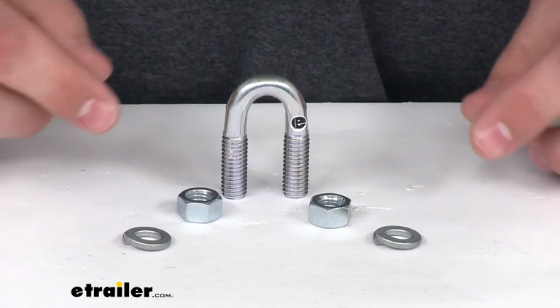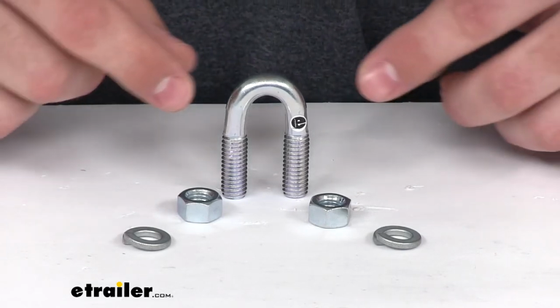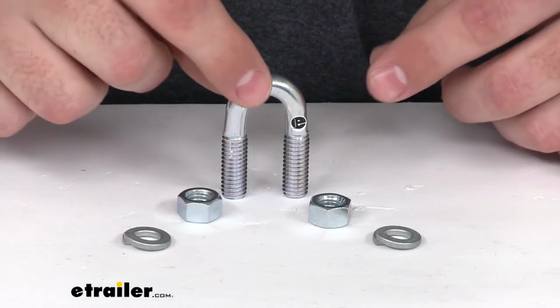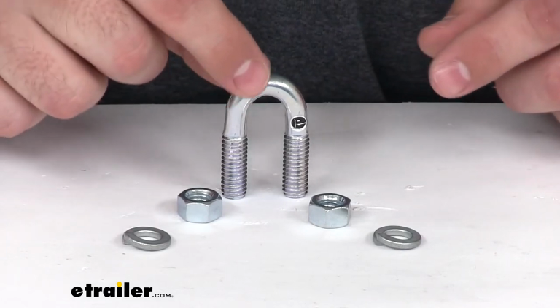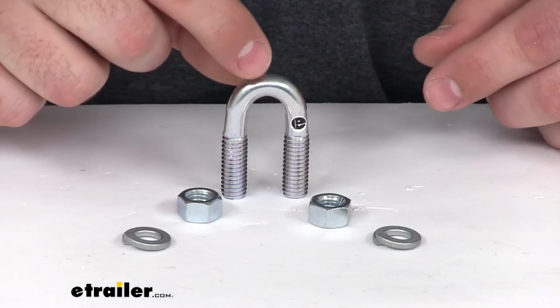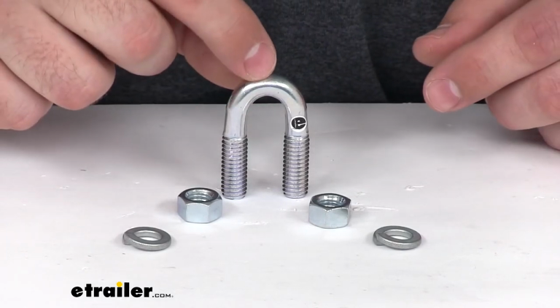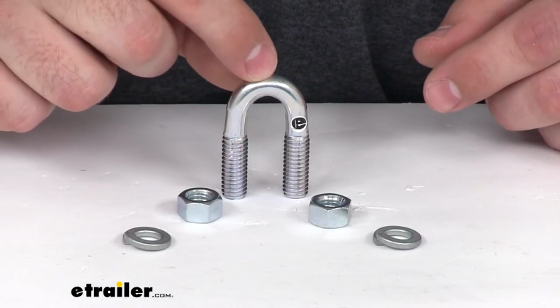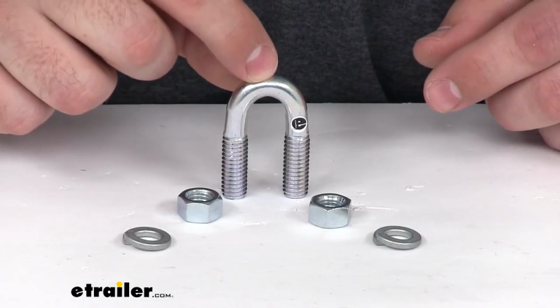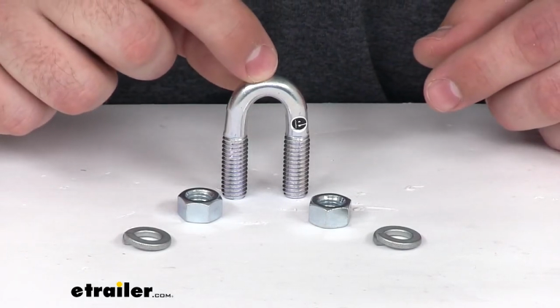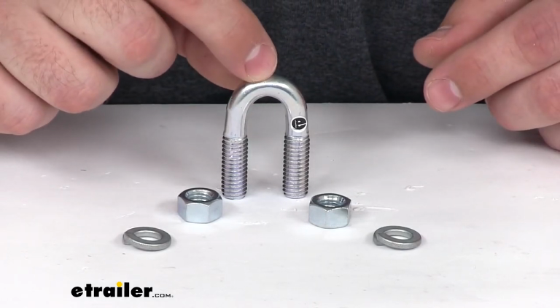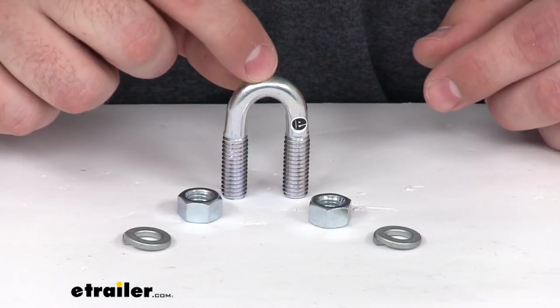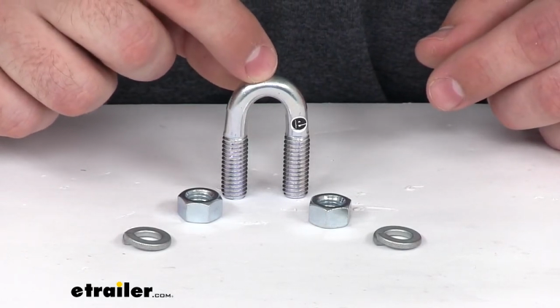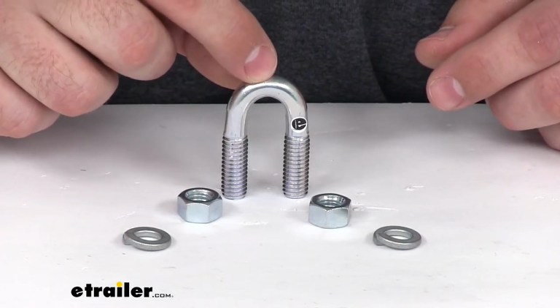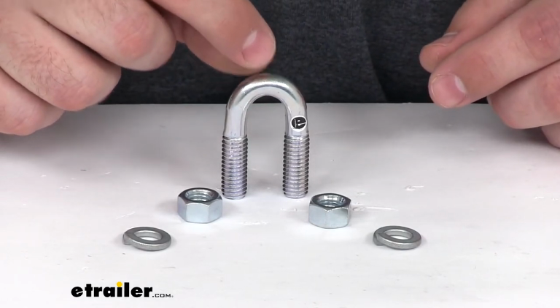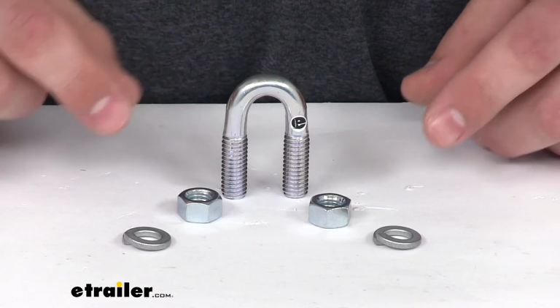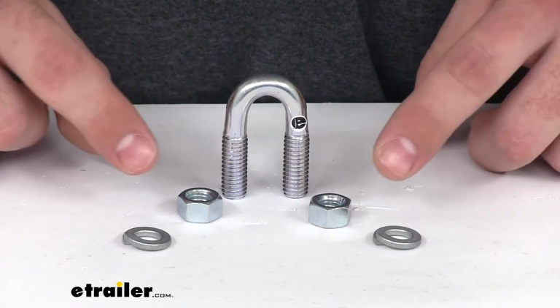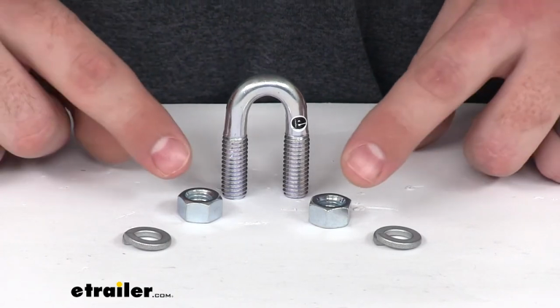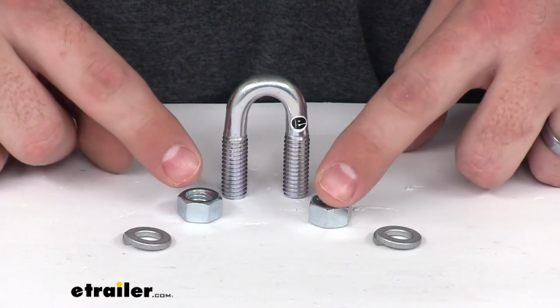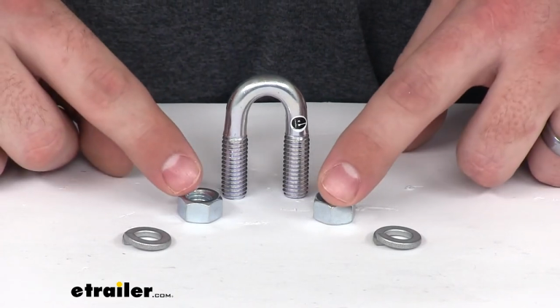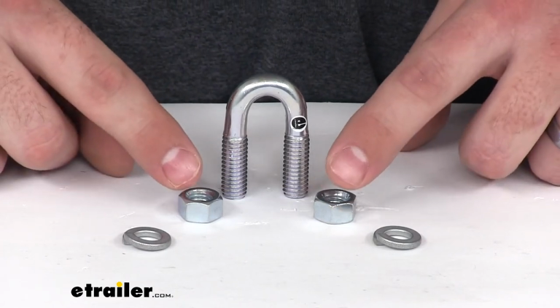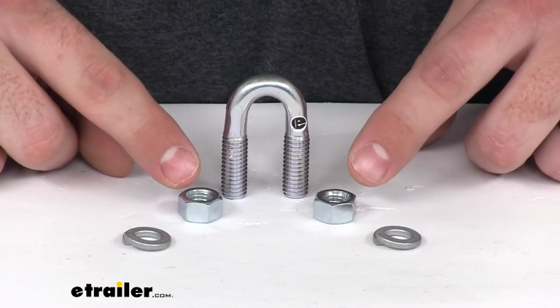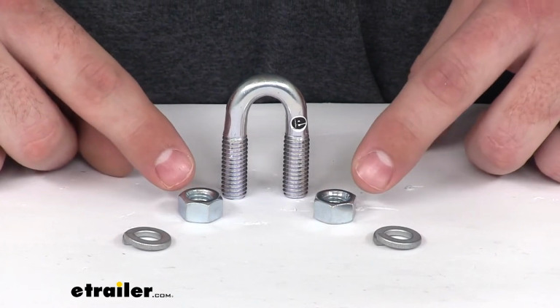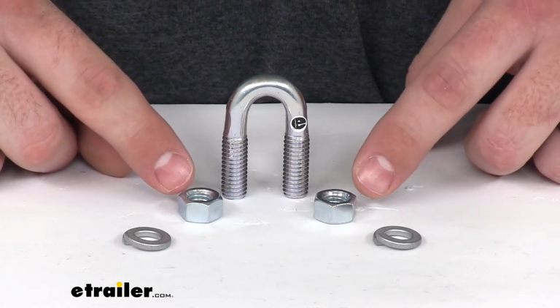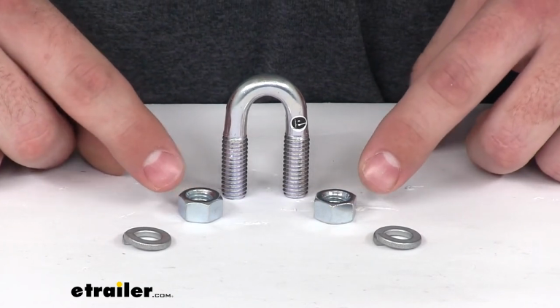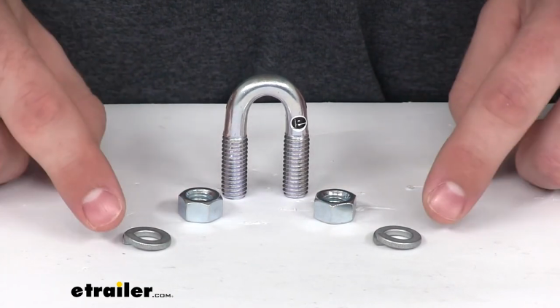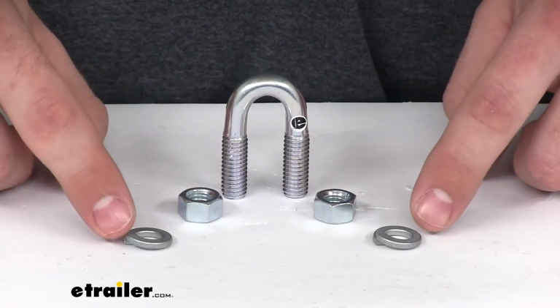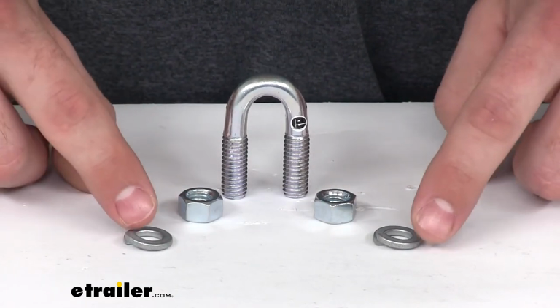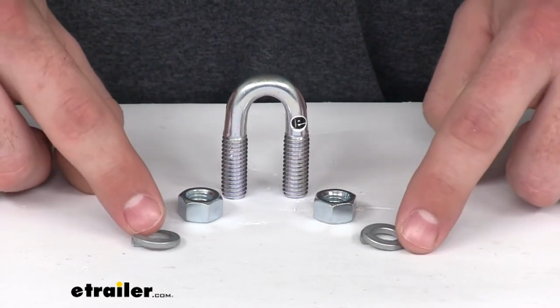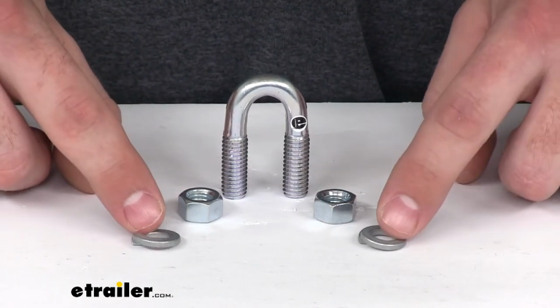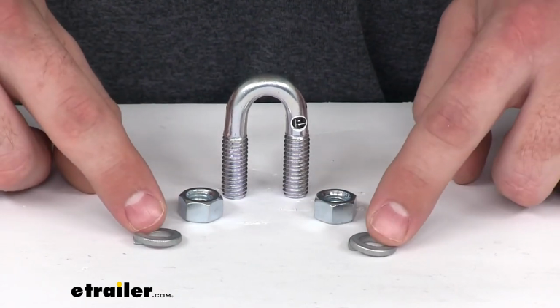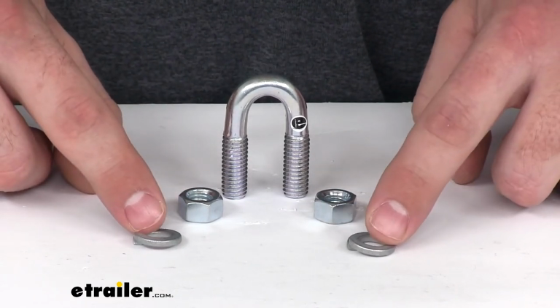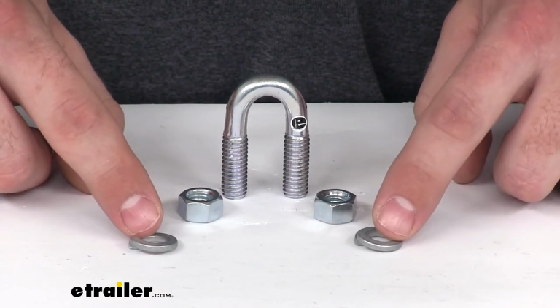It's going to come with the 3 1/8 inch diameter U-bolt, two 9/16 nuts, and two lock washers.